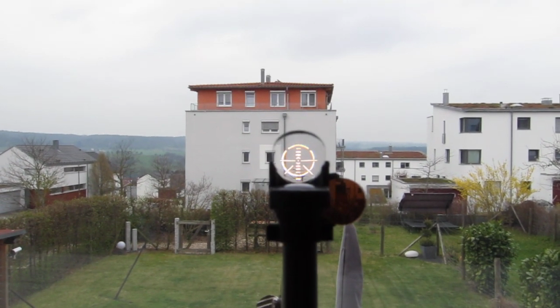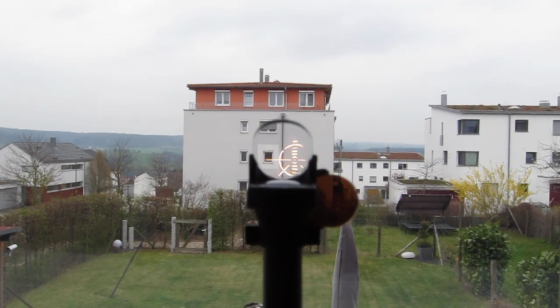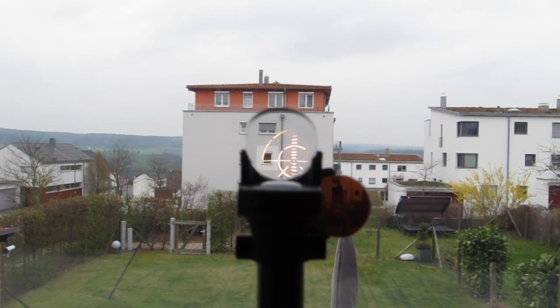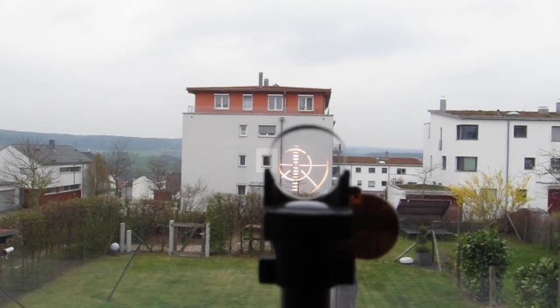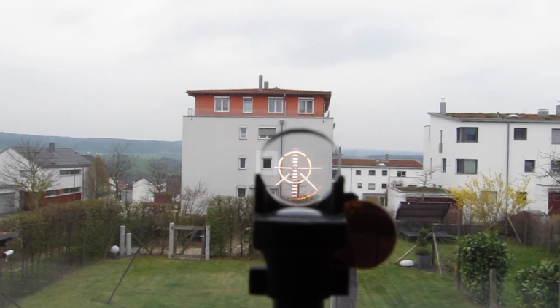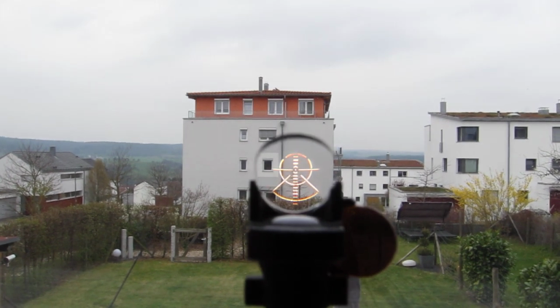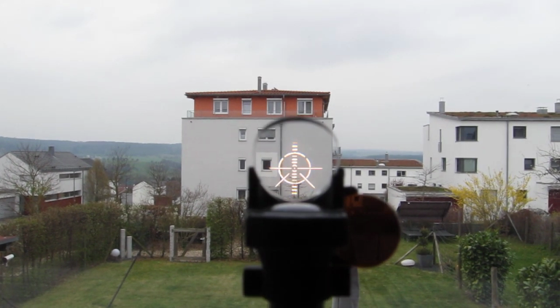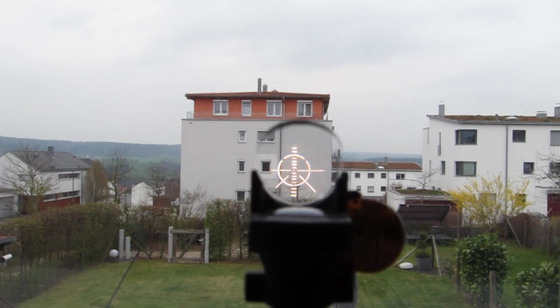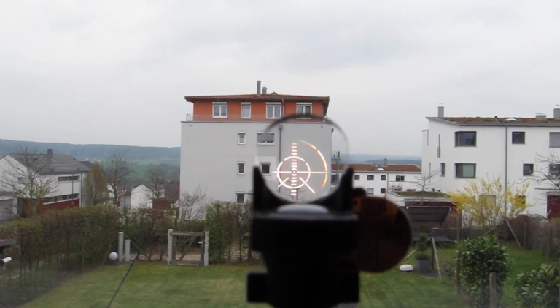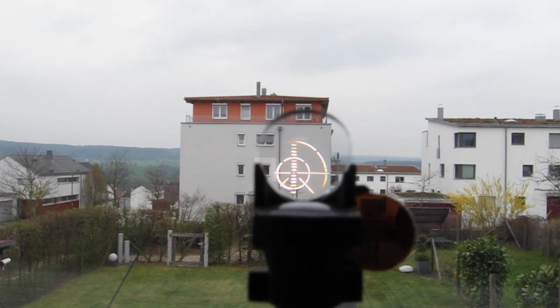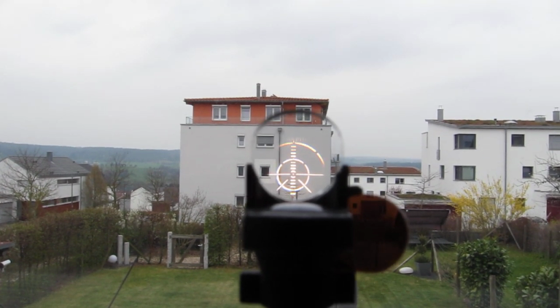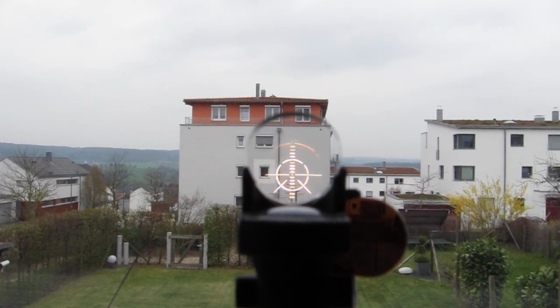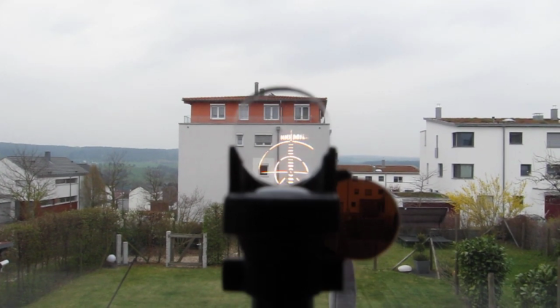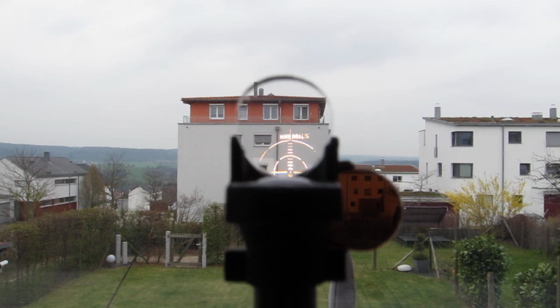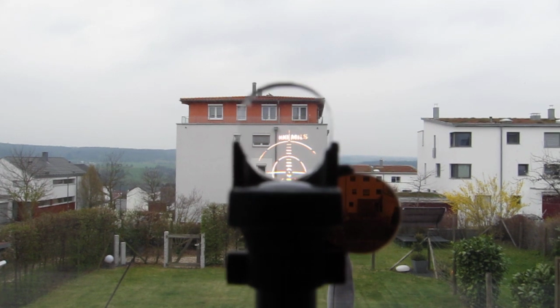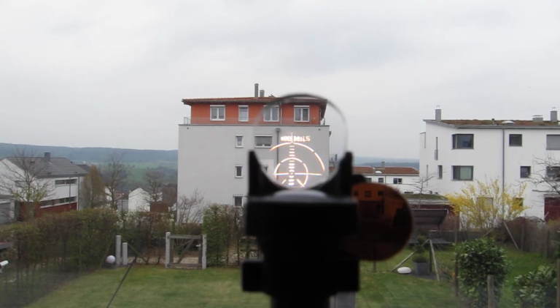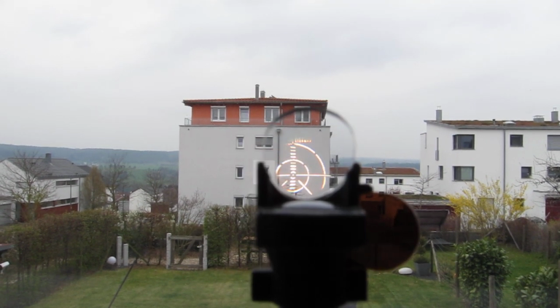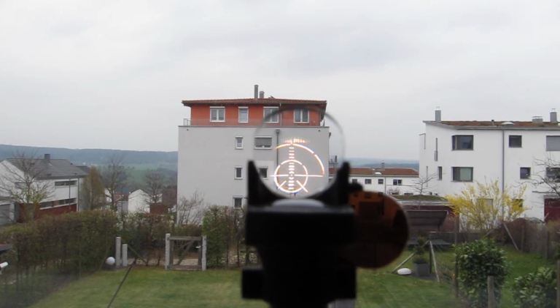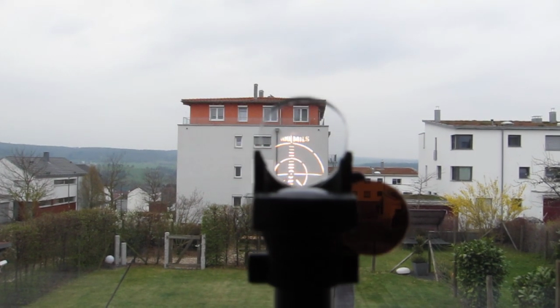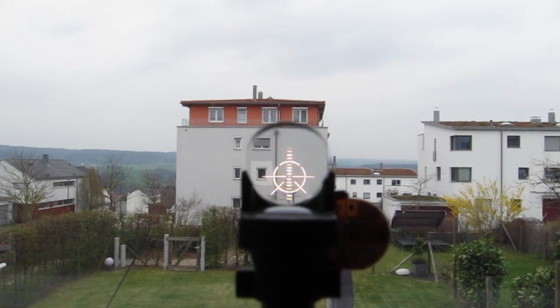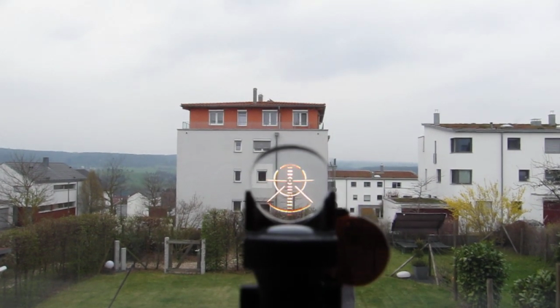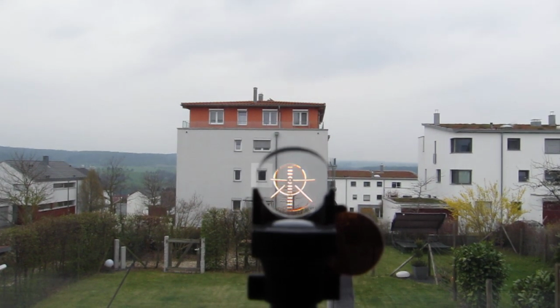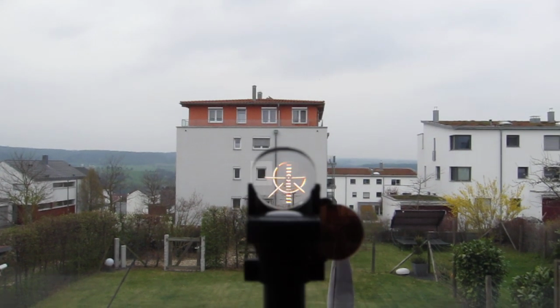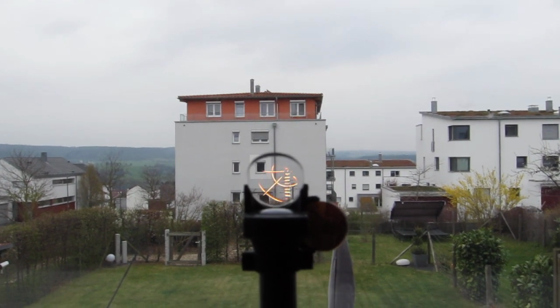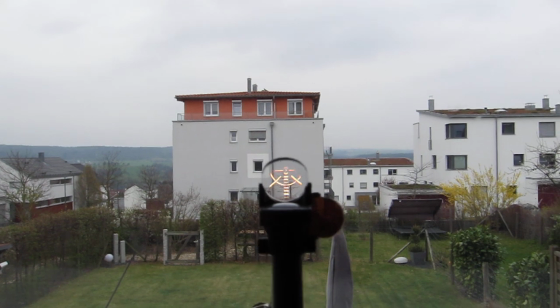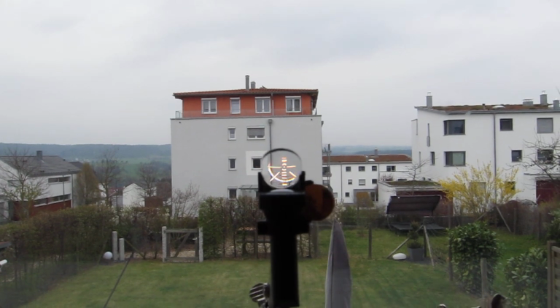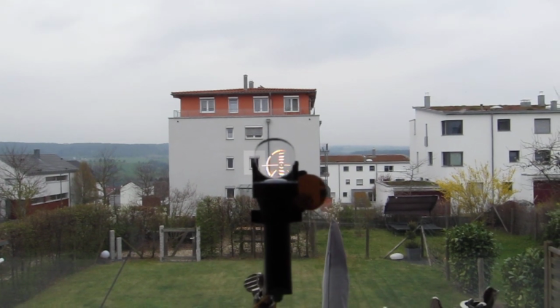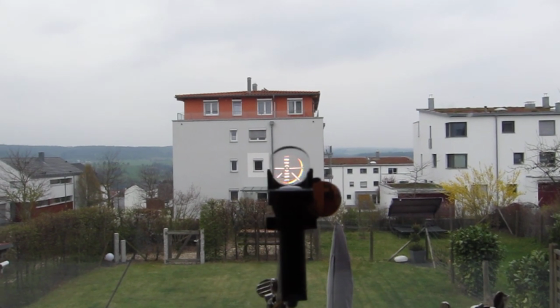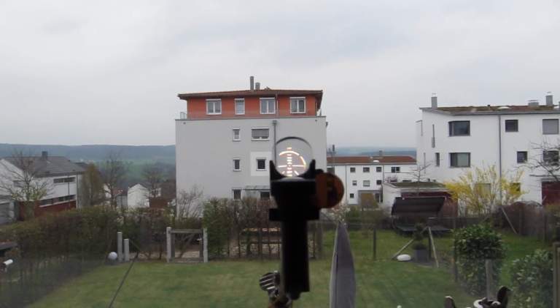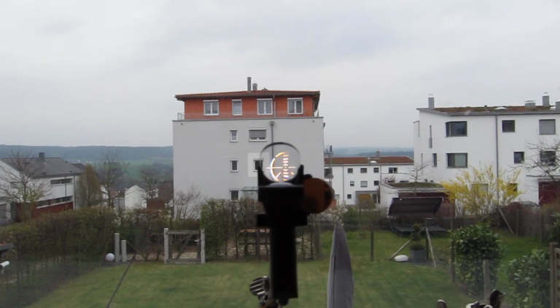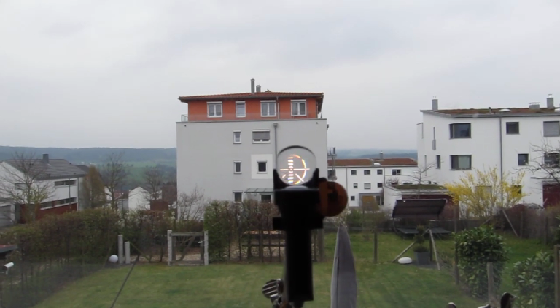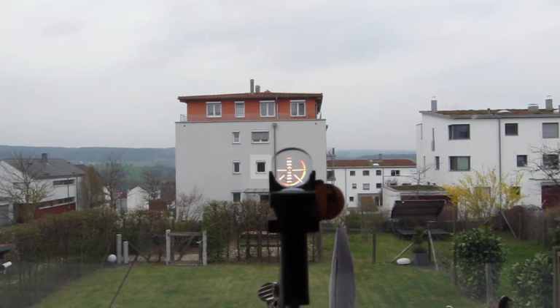Now I close in a little bit — the 100 mils marking appears smaller. I move it away and the reticle appears and fills up more space.